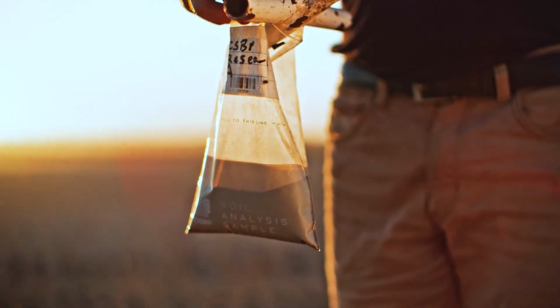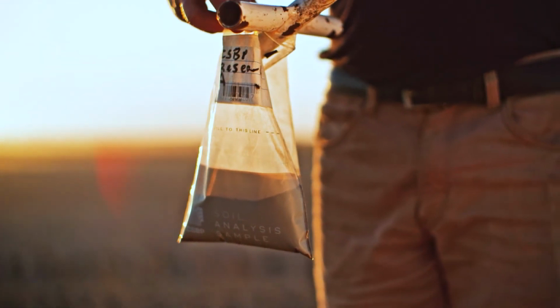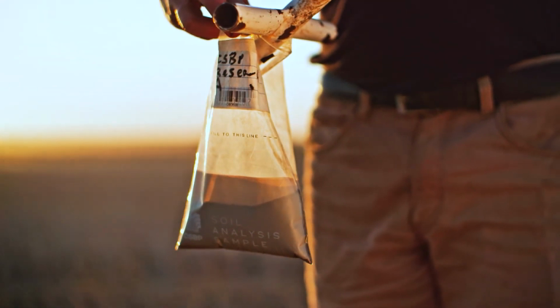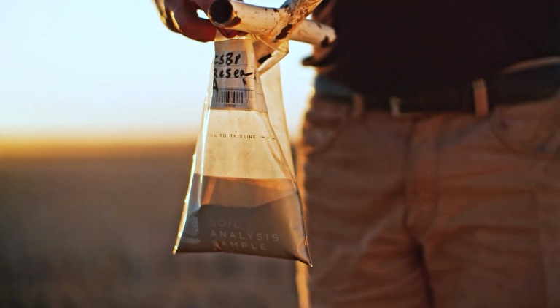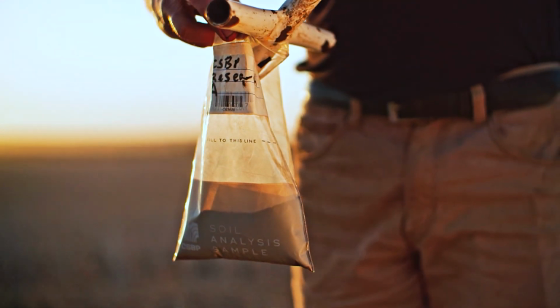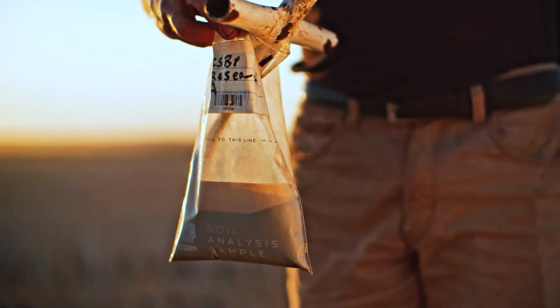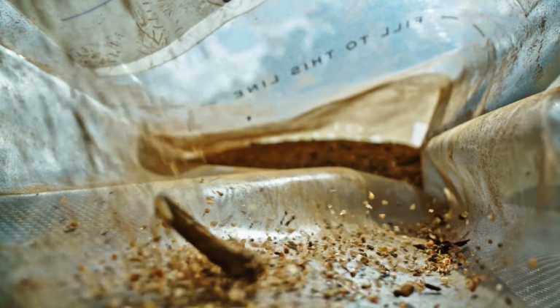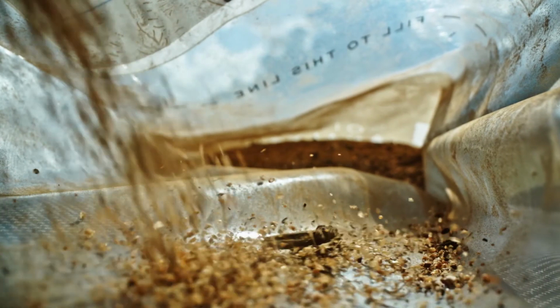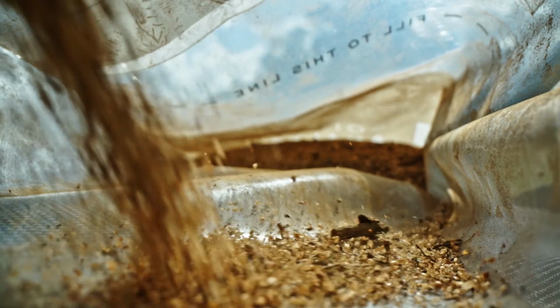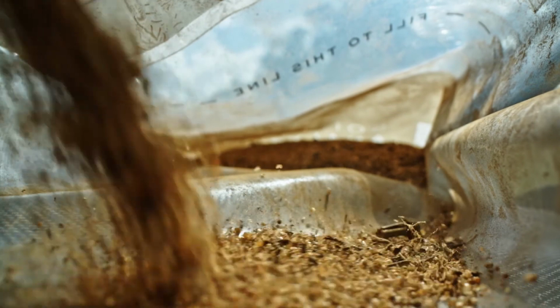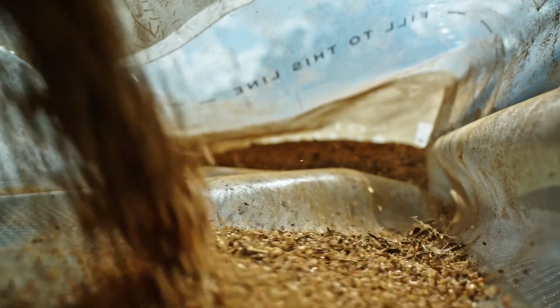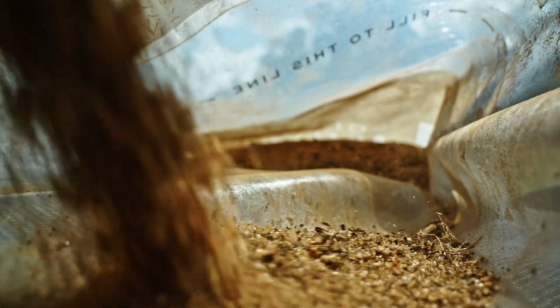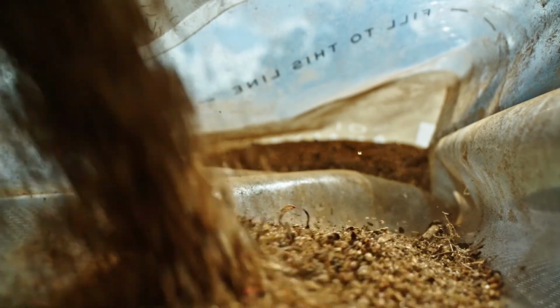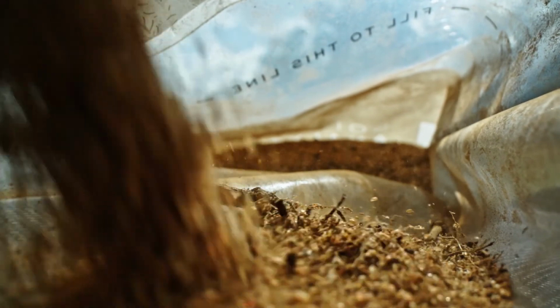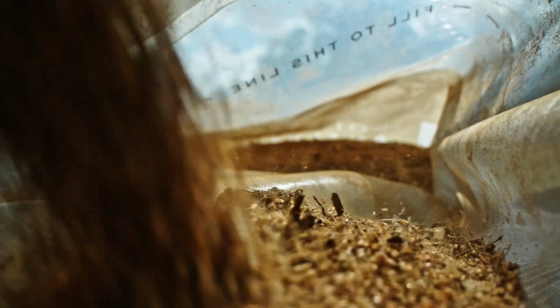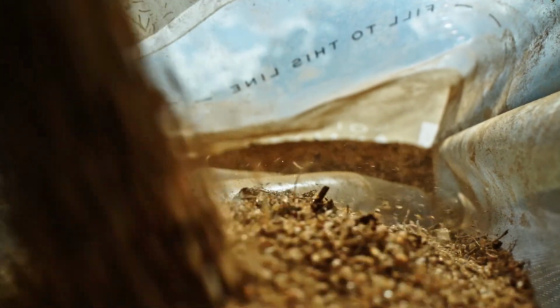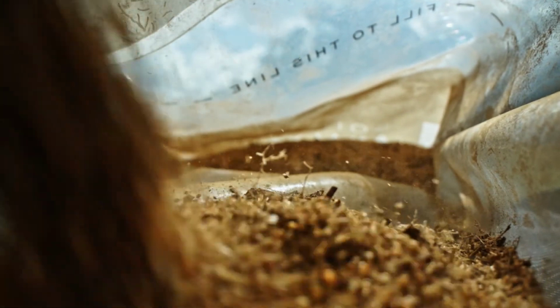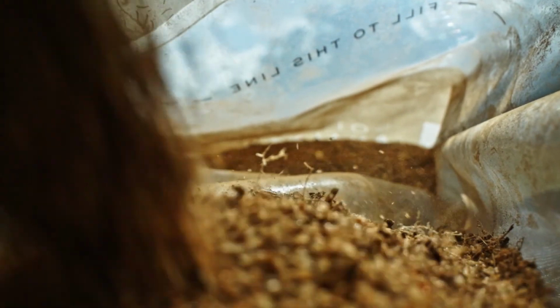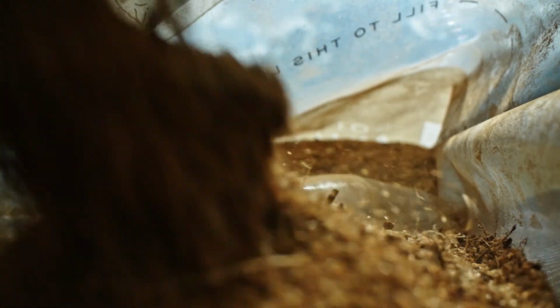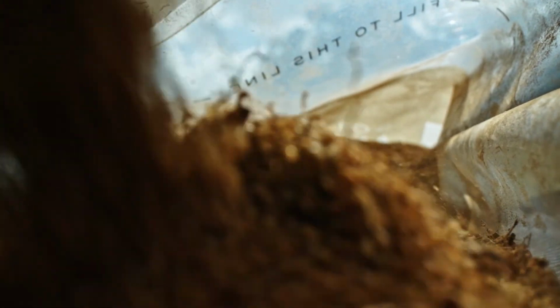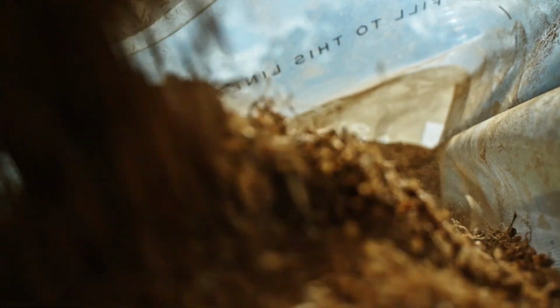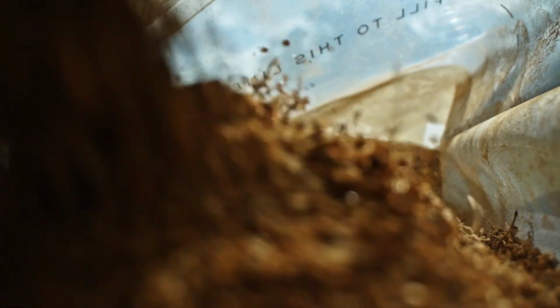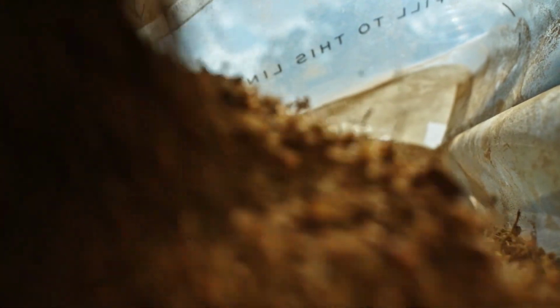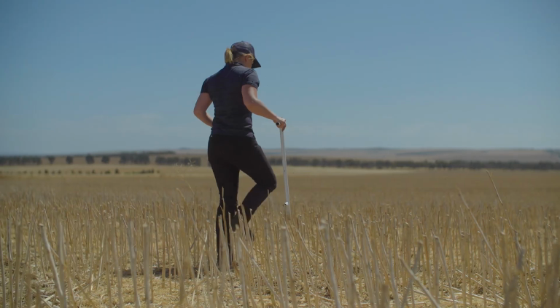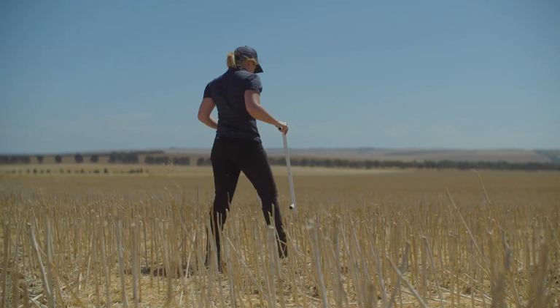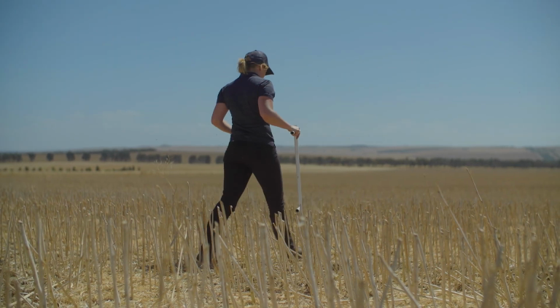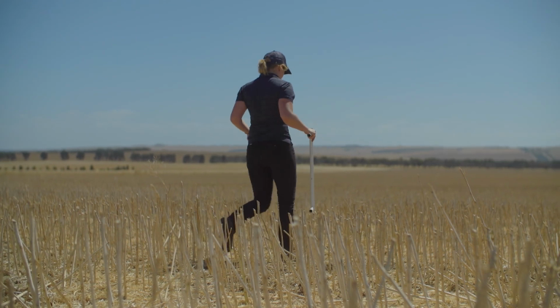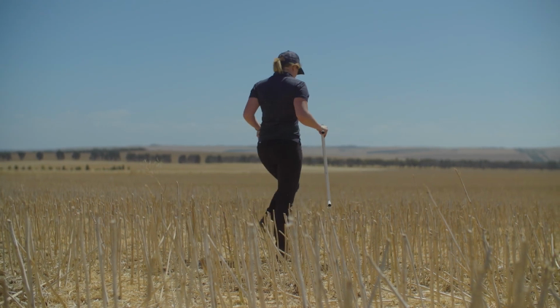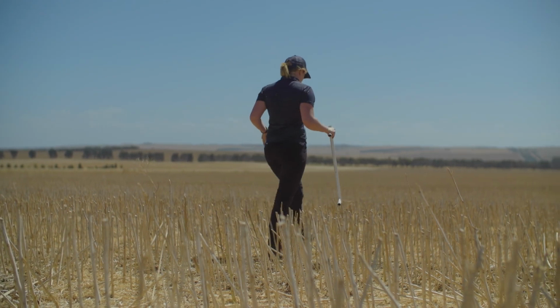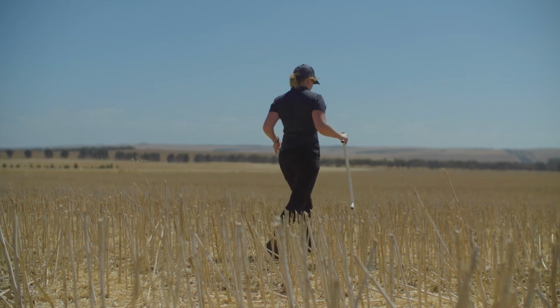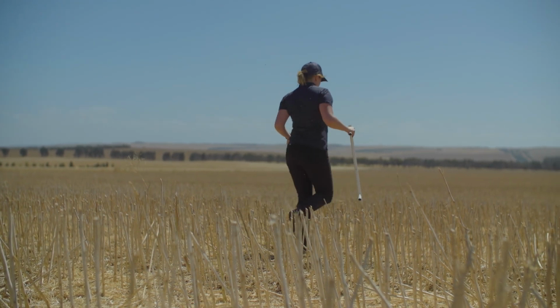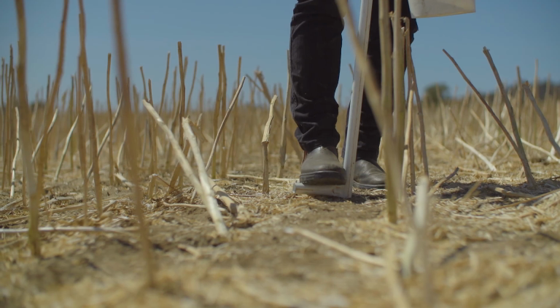Soil sampling is the first step to understanding your soil's nutrient status and crop nutrient requirements ahead of the season, as well as identifying any possible soil constraints which may impact crop performance.